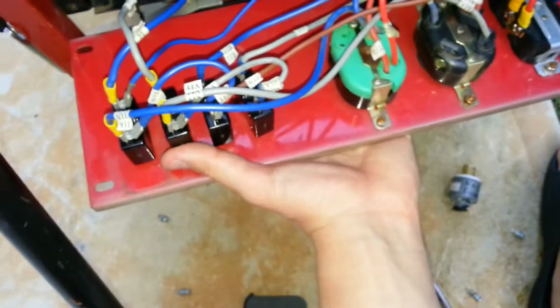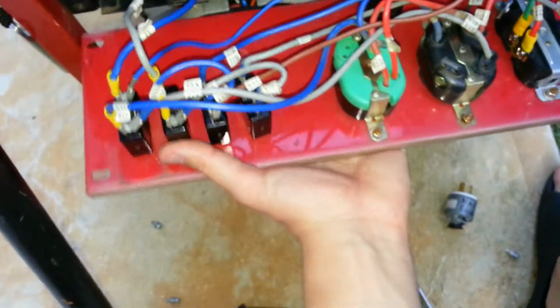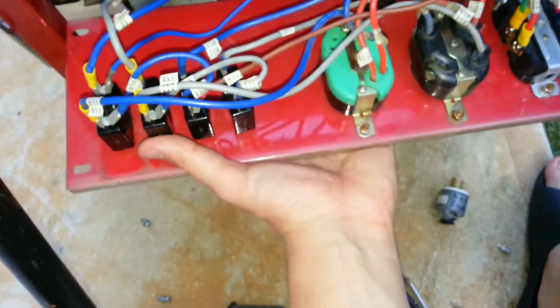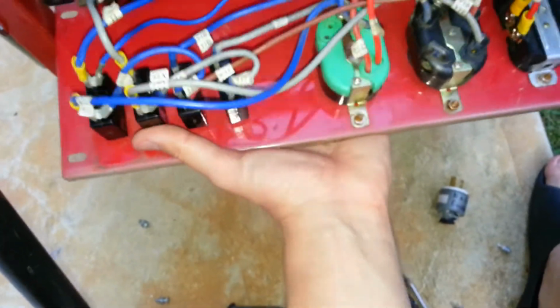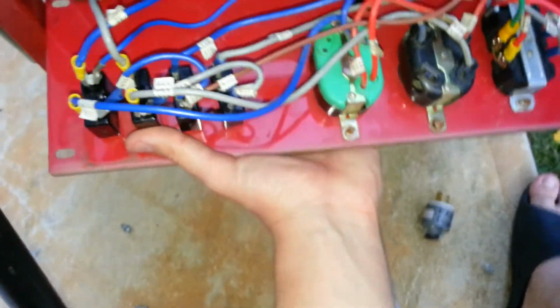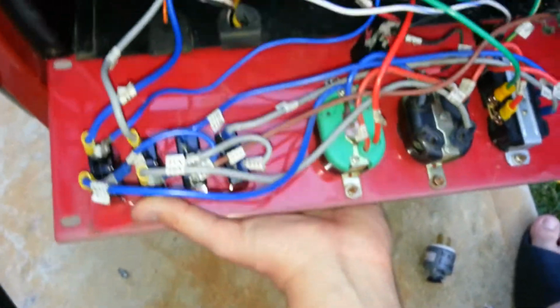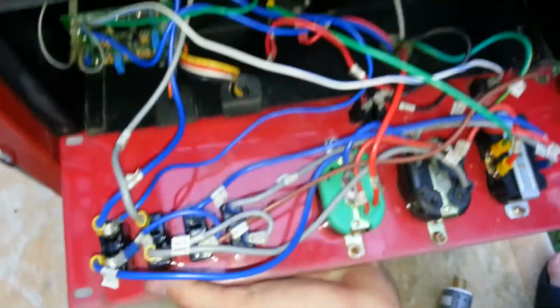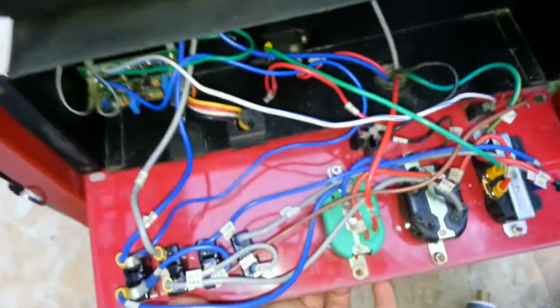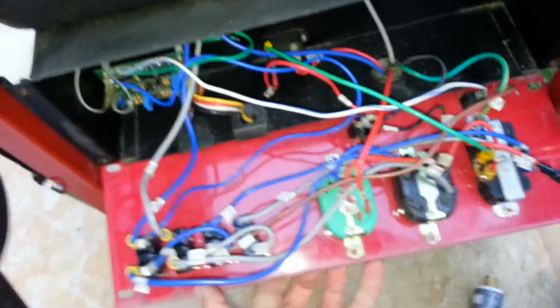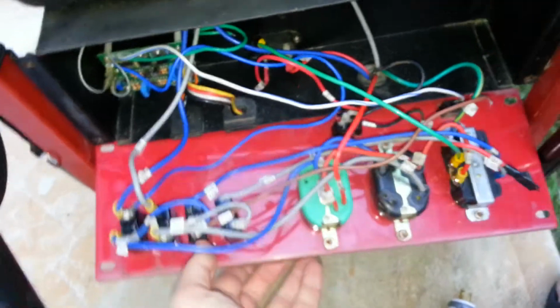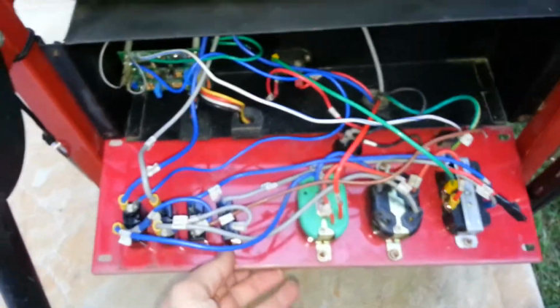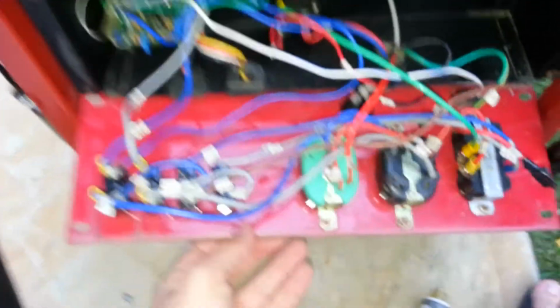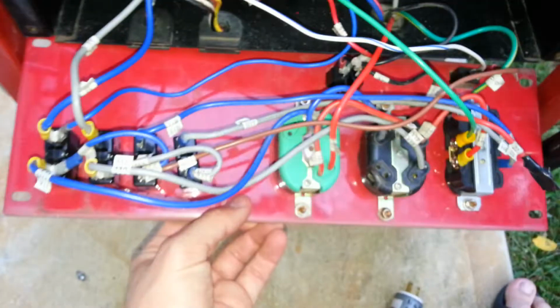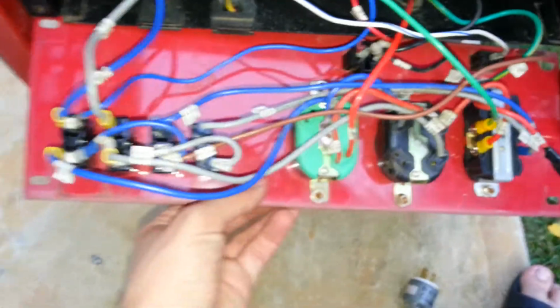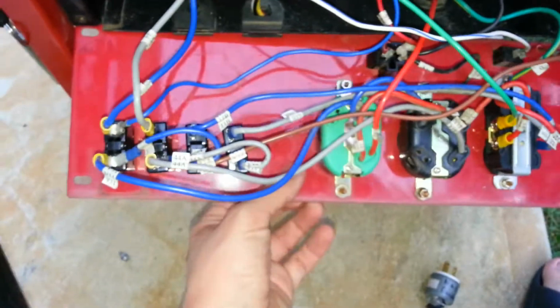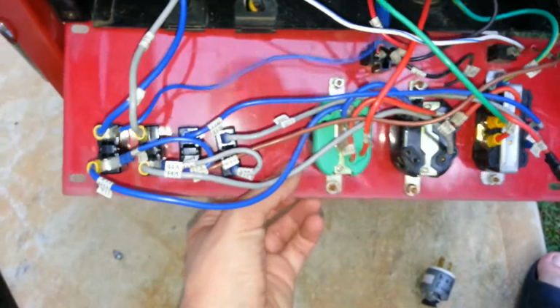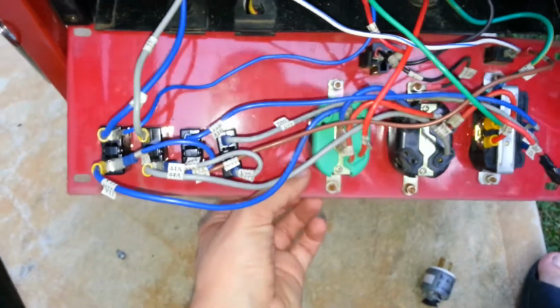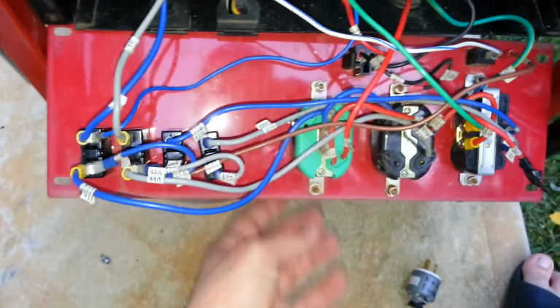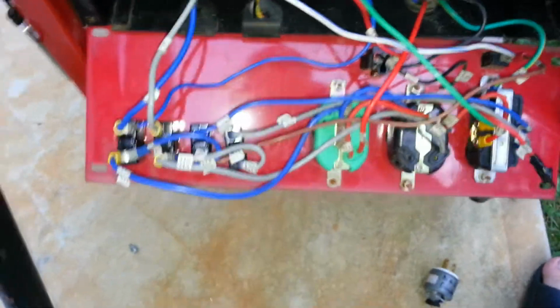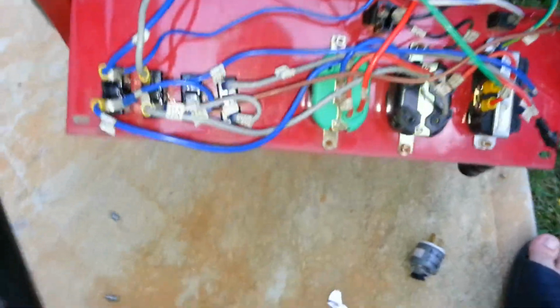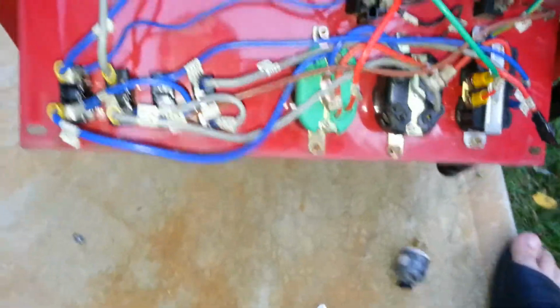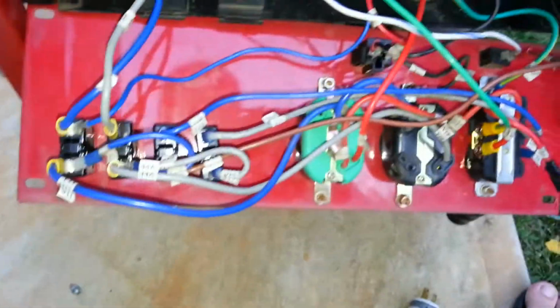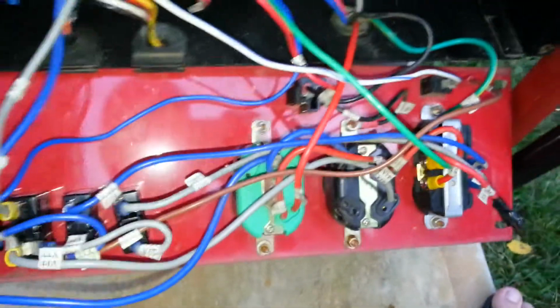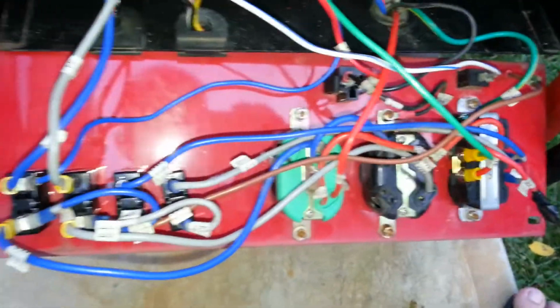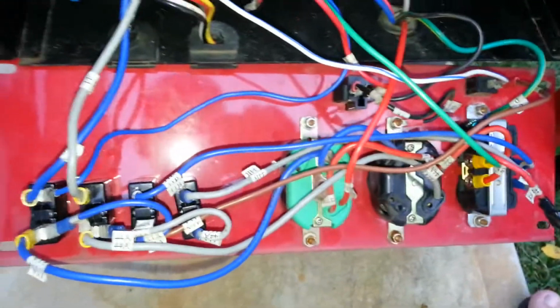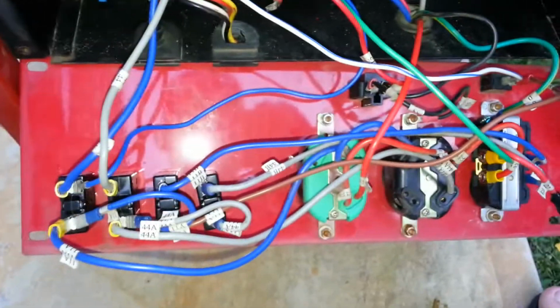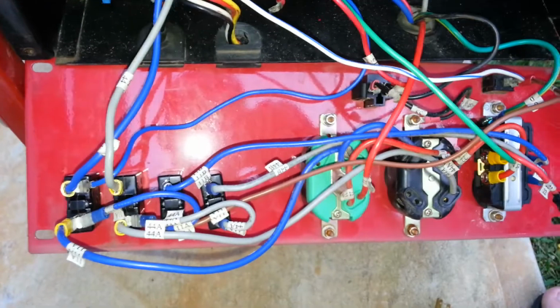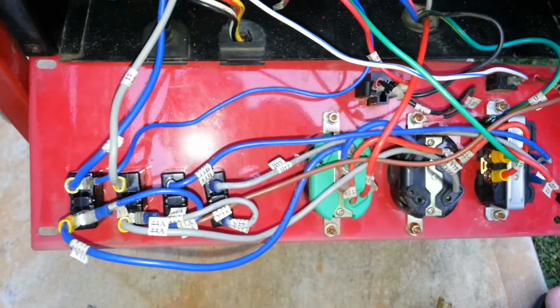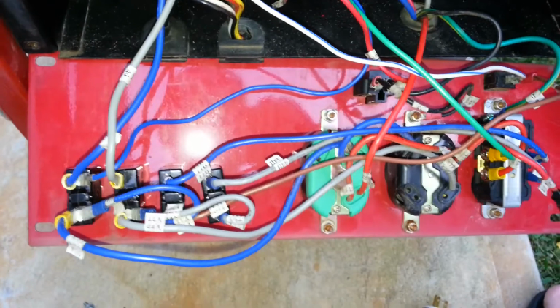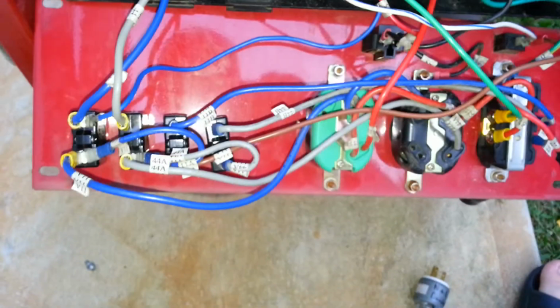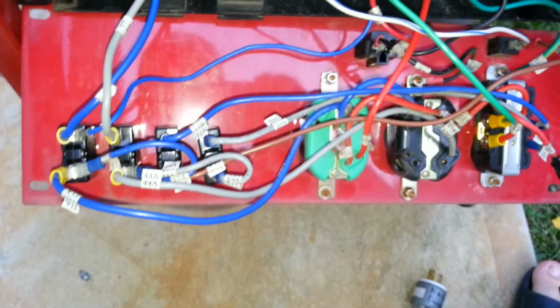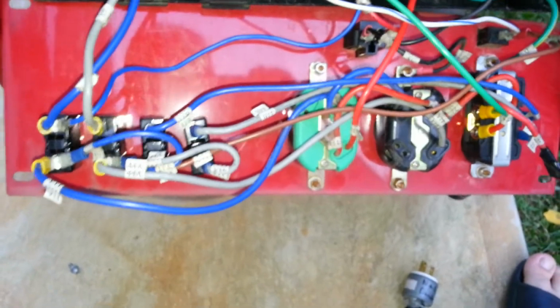Hey guys, this is part two of the control panel of a 7000 watt Generac Generator. Something I forgot to mention in the first video, and this is very important, especially if you're rebuilding or diagnosing any of these problems.